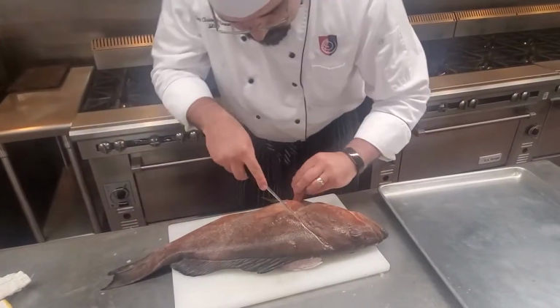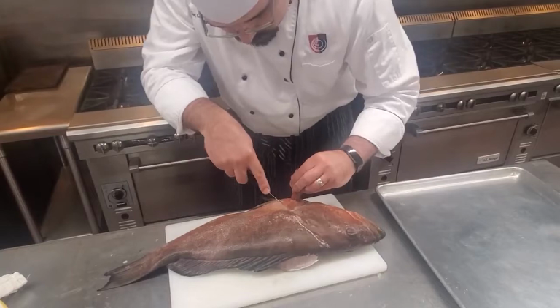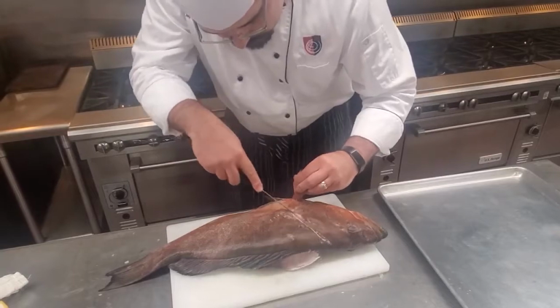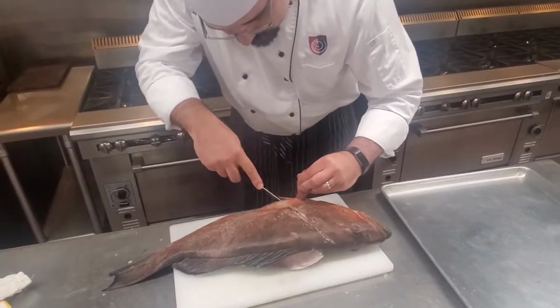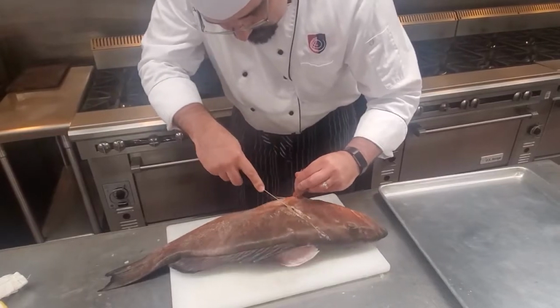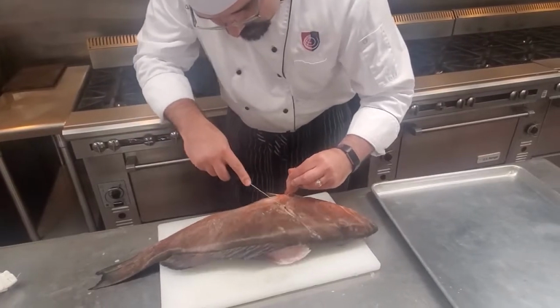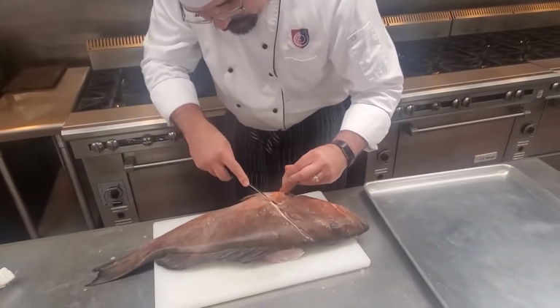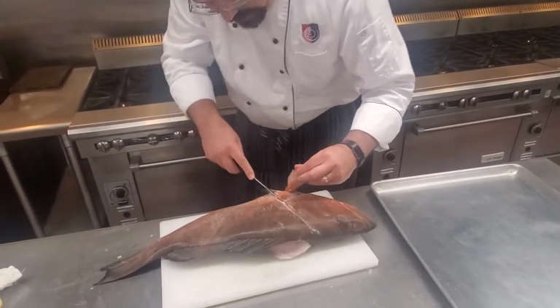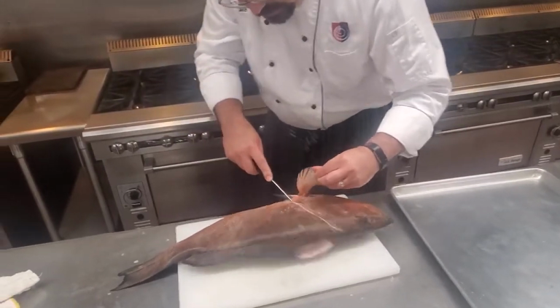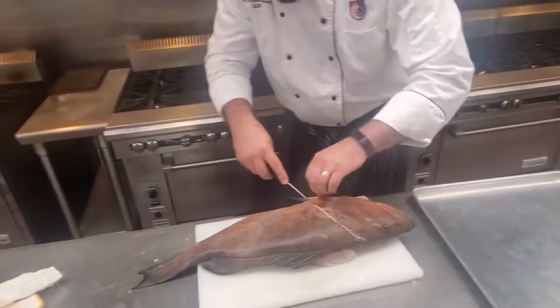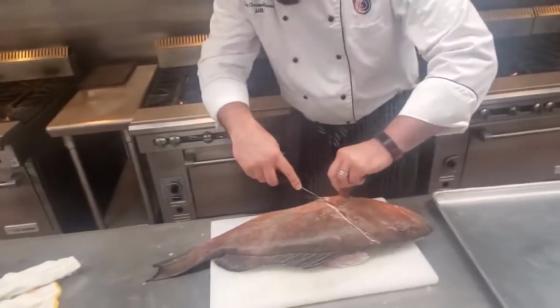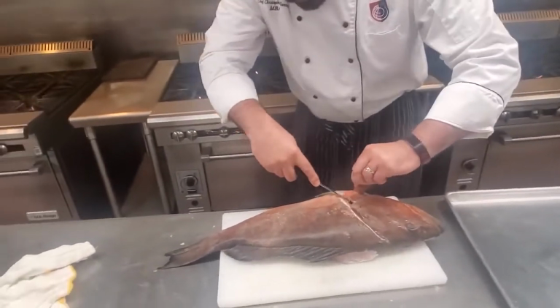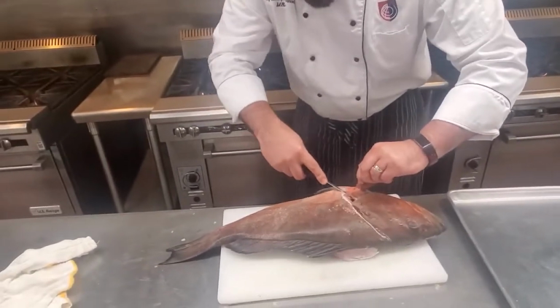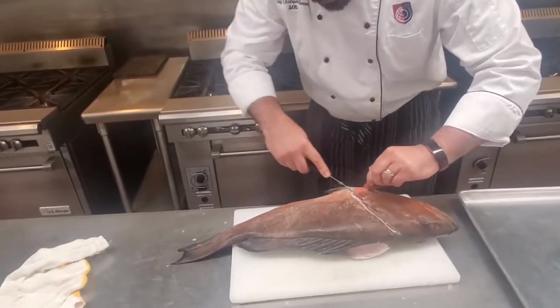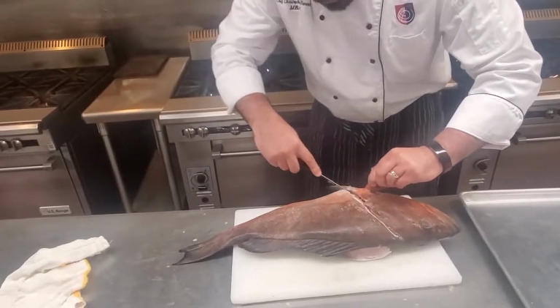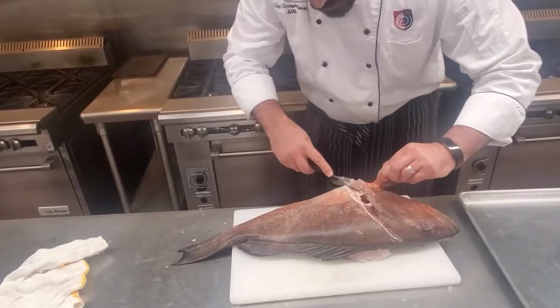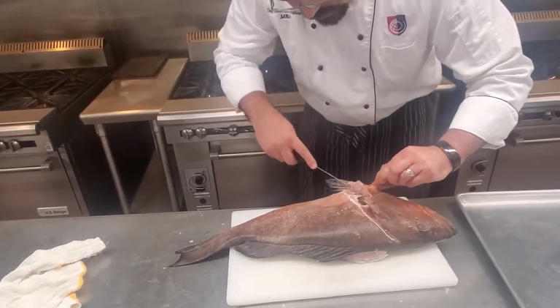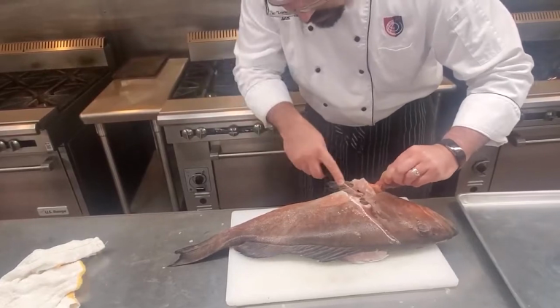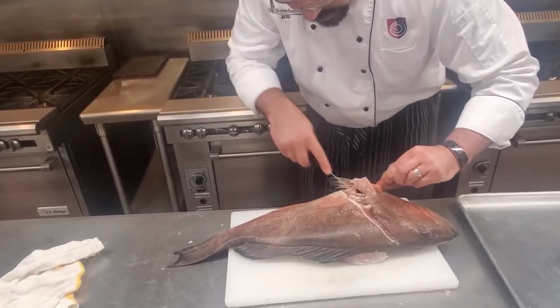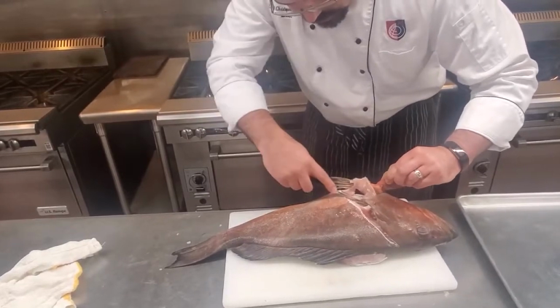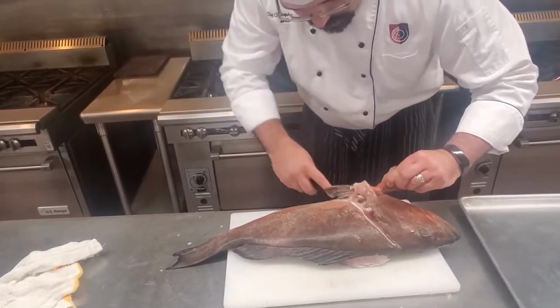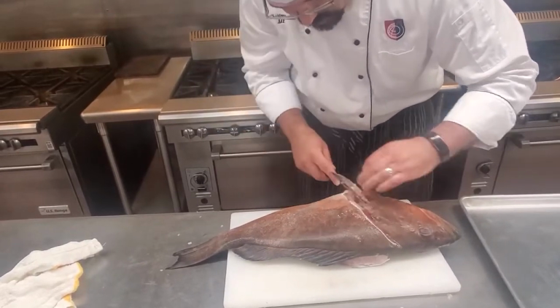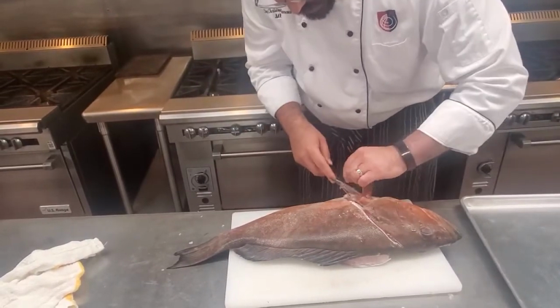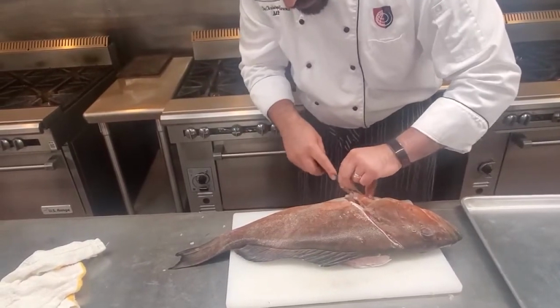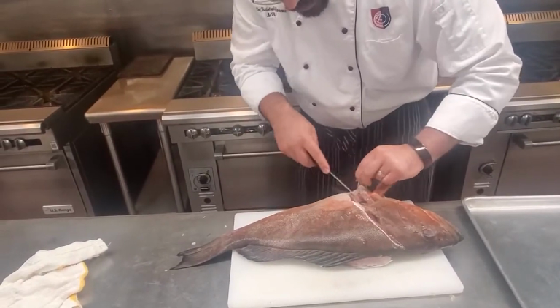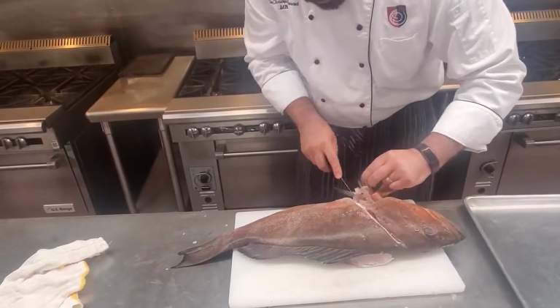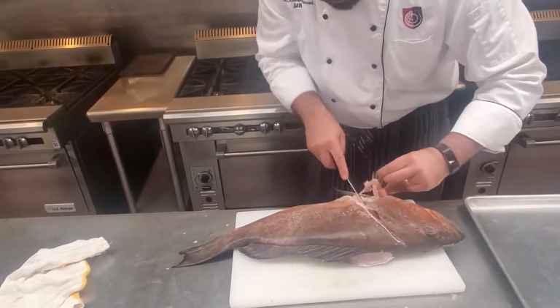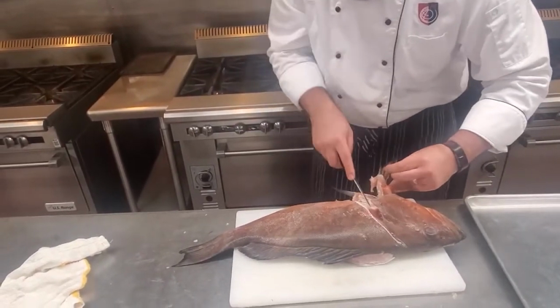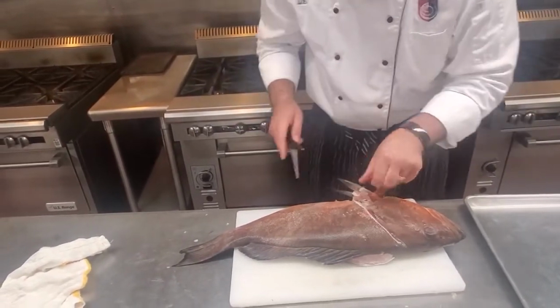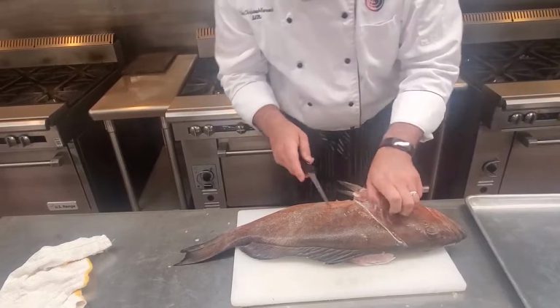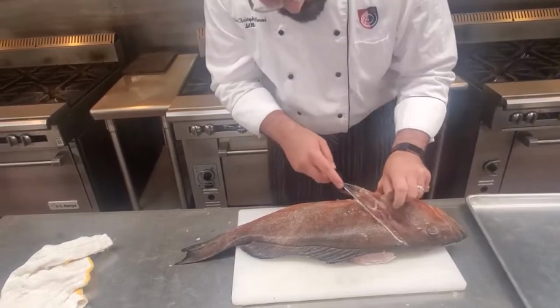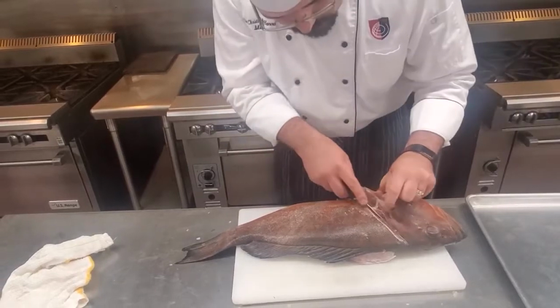I'm going to go right around here and go all the way down through into the belly cavity.